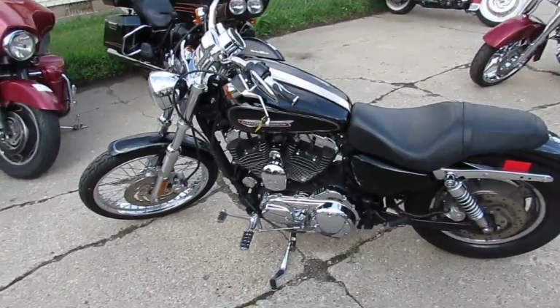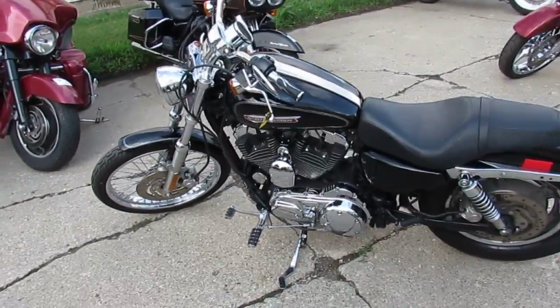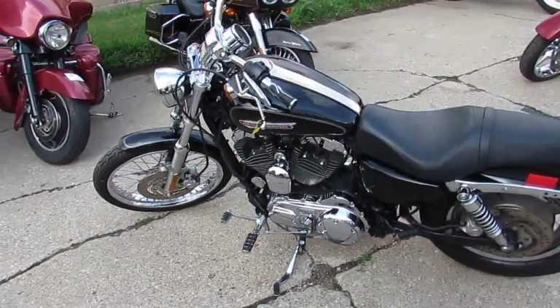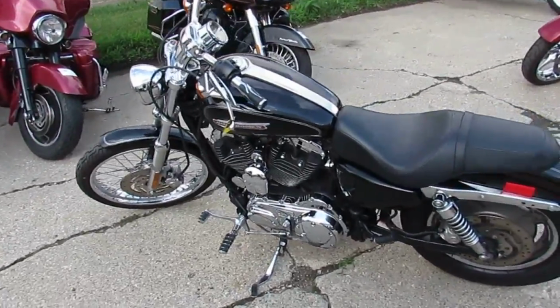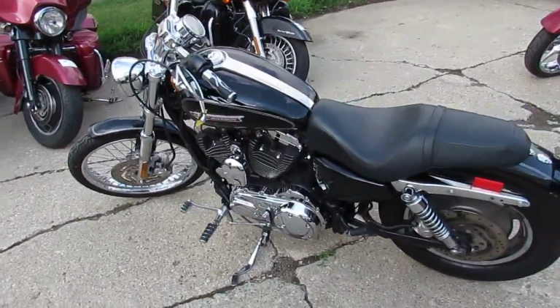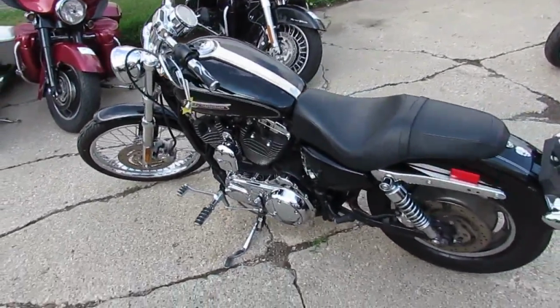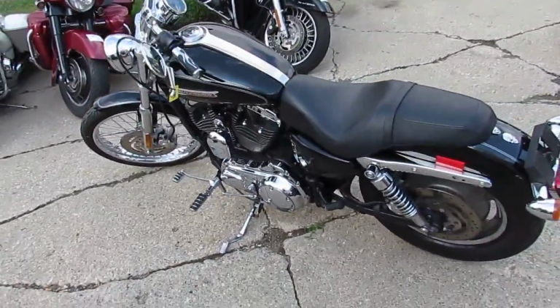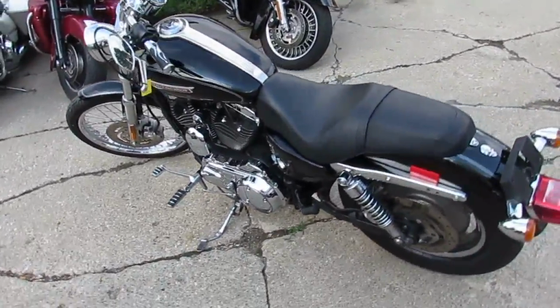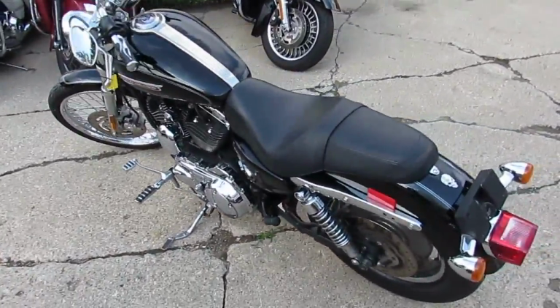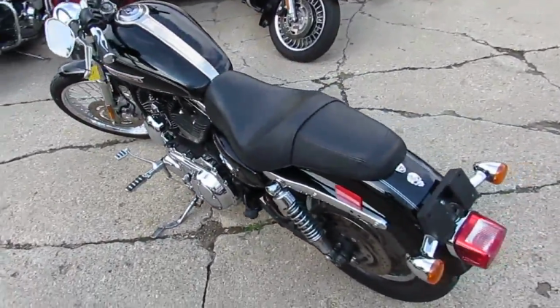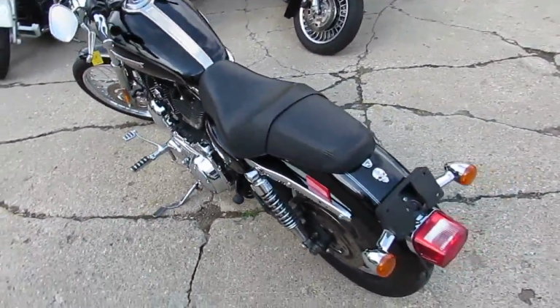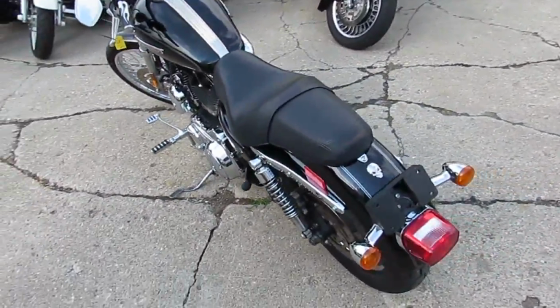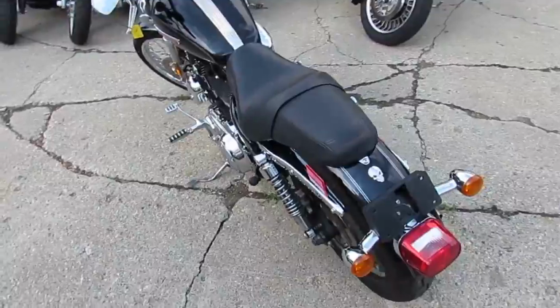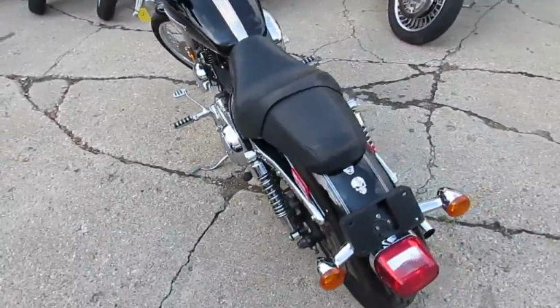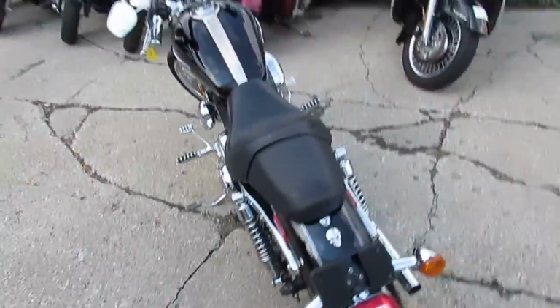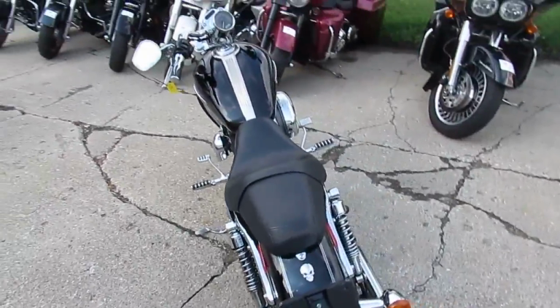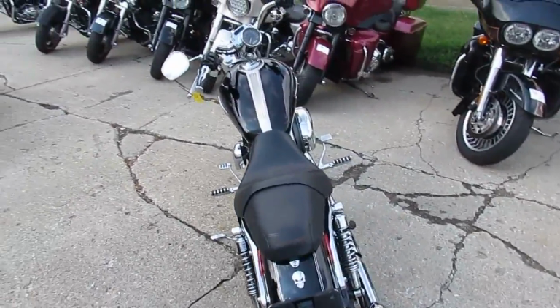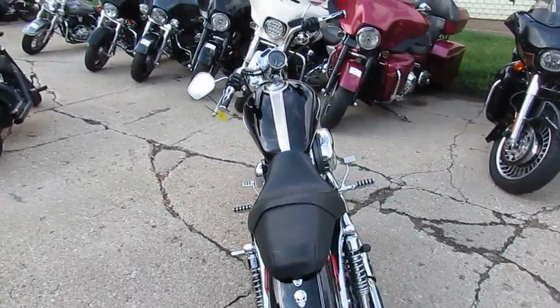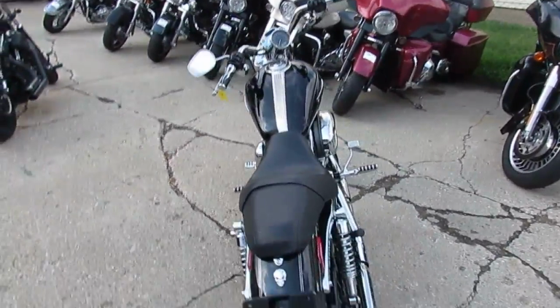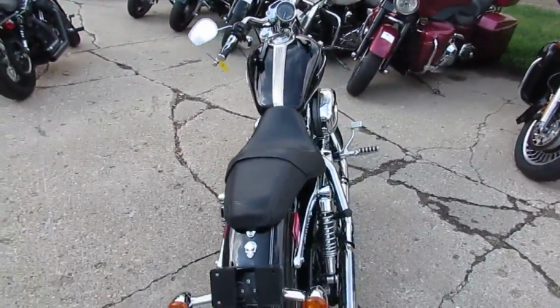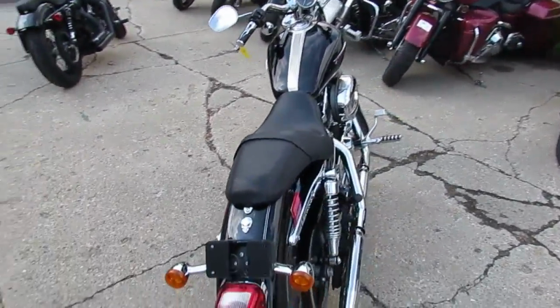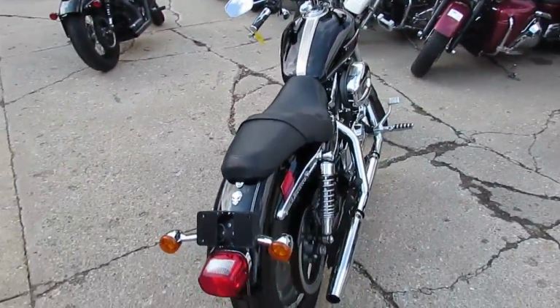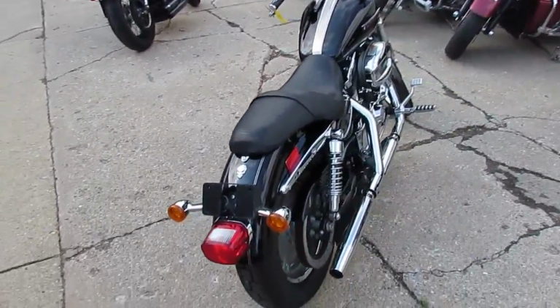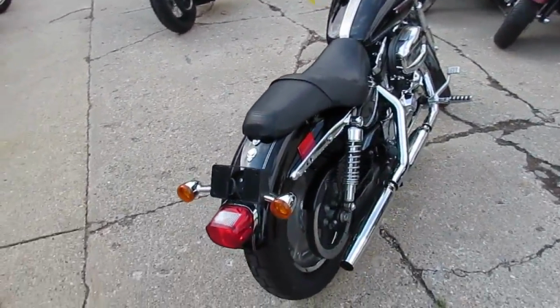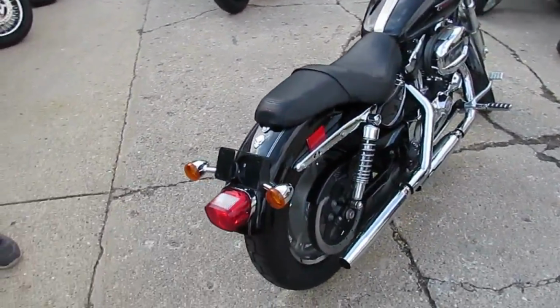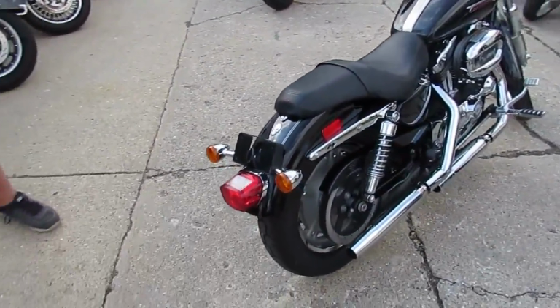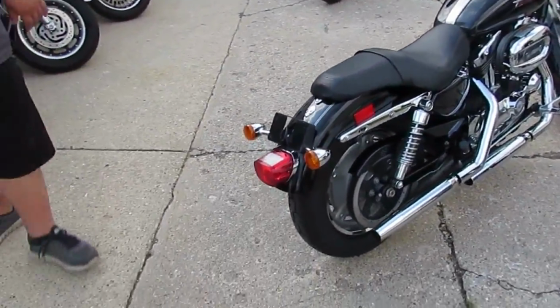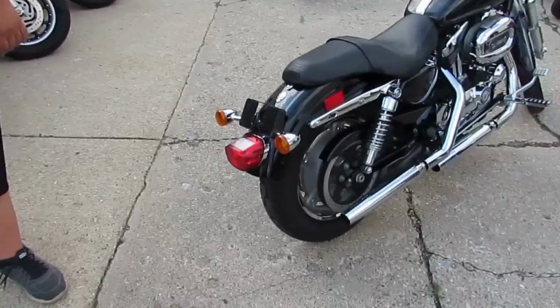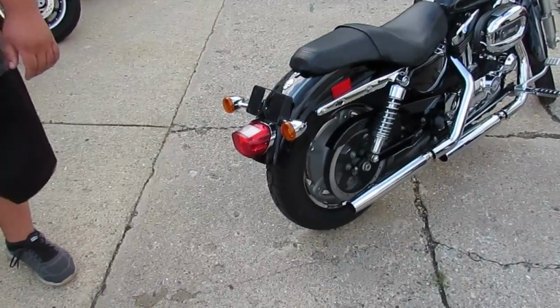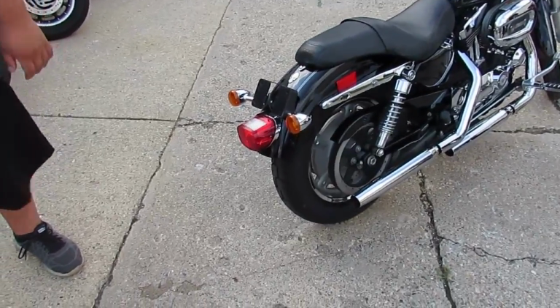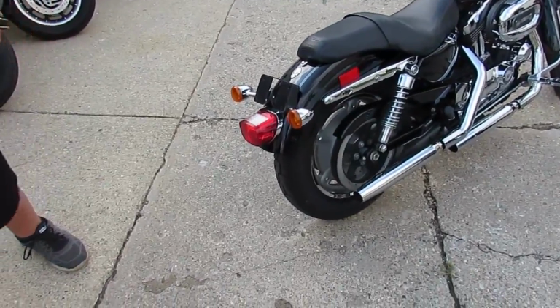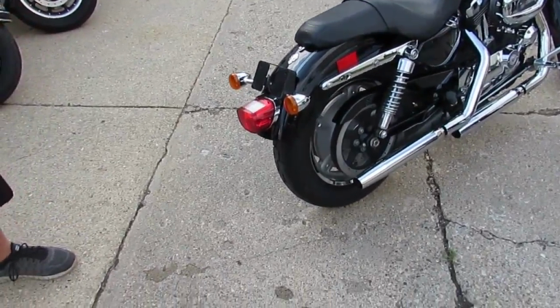Hey guys, it's Jimmy and Andrew here from Approval Powersports doing some videos on our used Harleys. We've got over 300 used Harleys in stock. Today I'm going to show you the used Harley Sportster 1200 for sale.